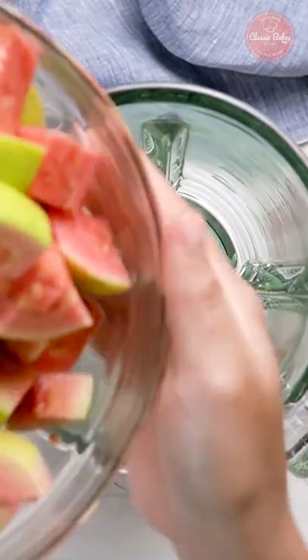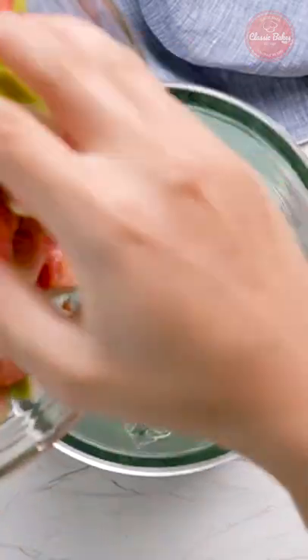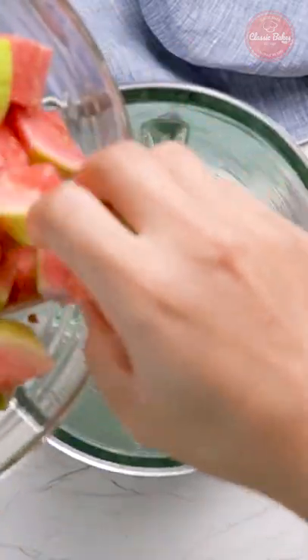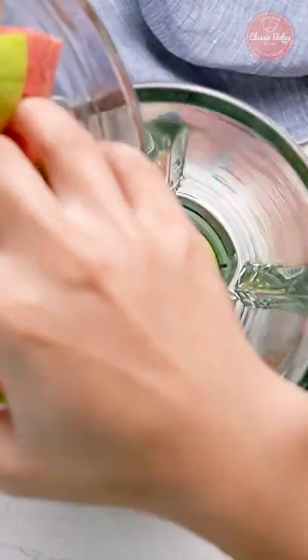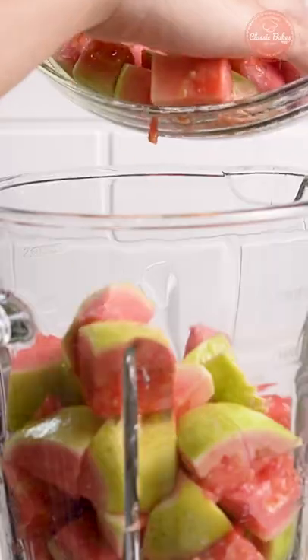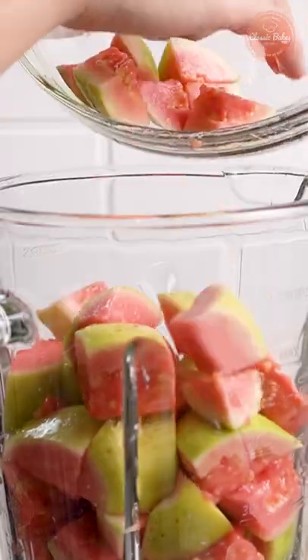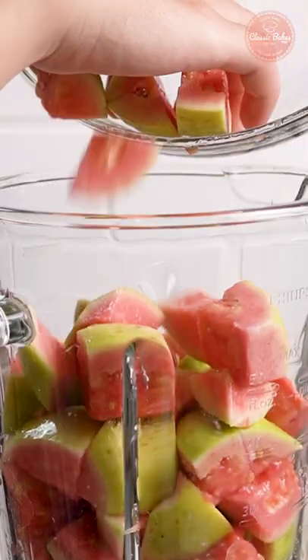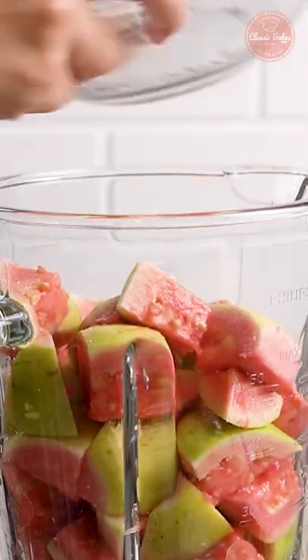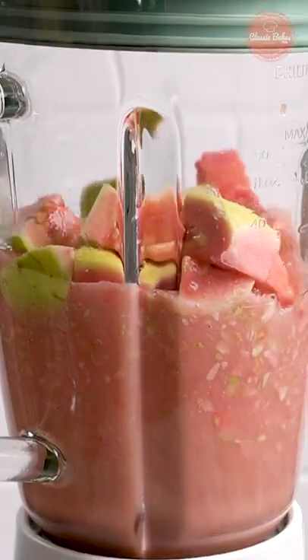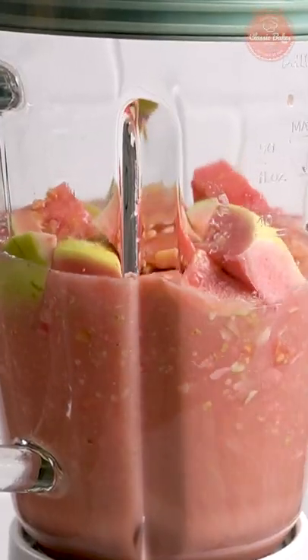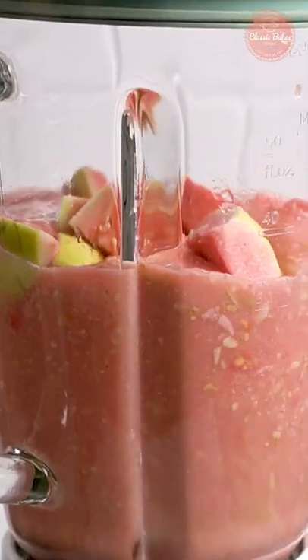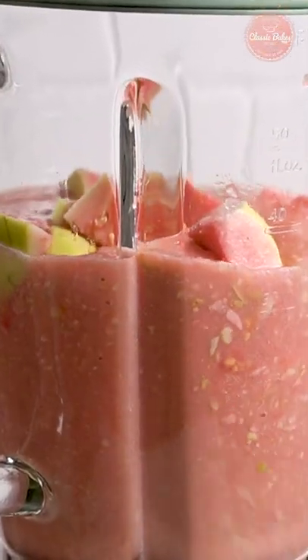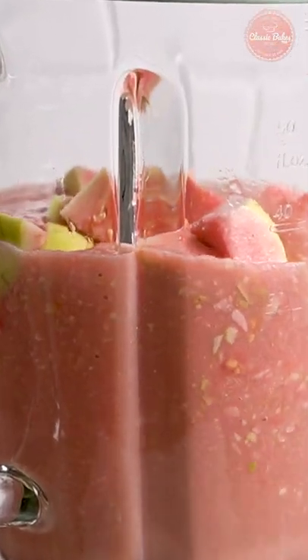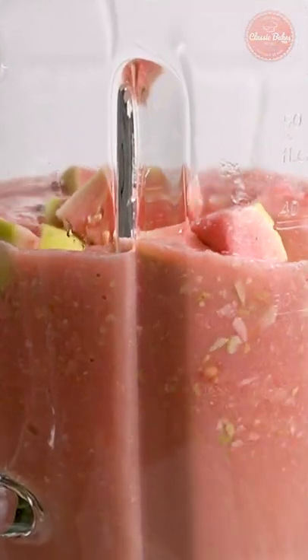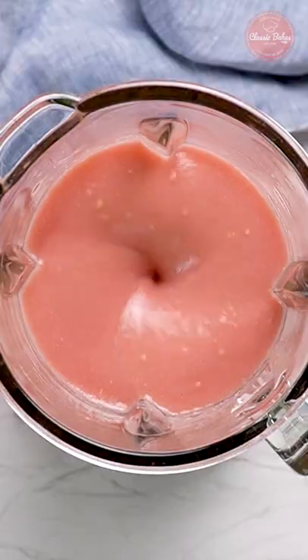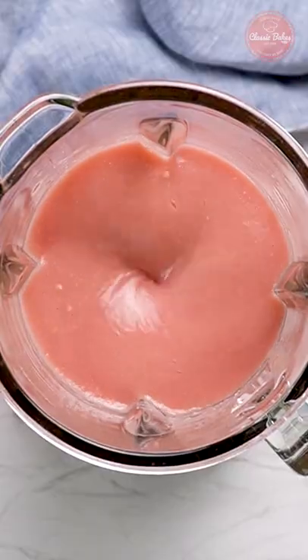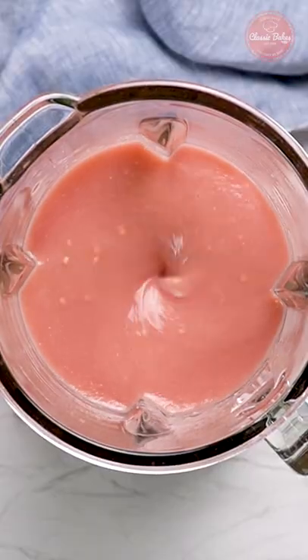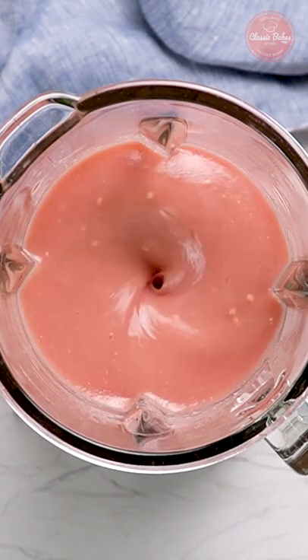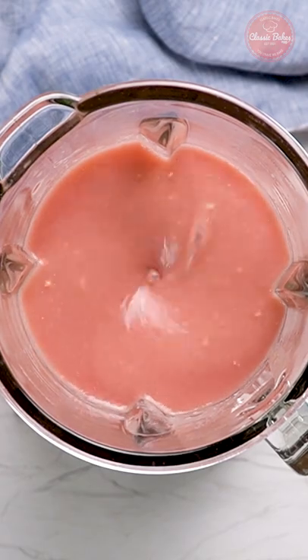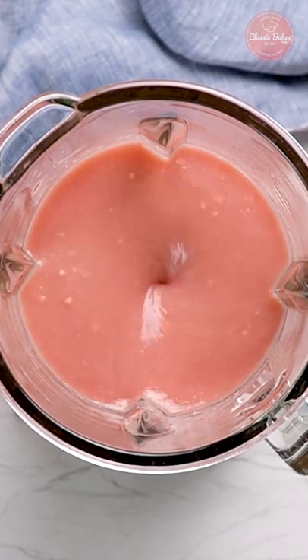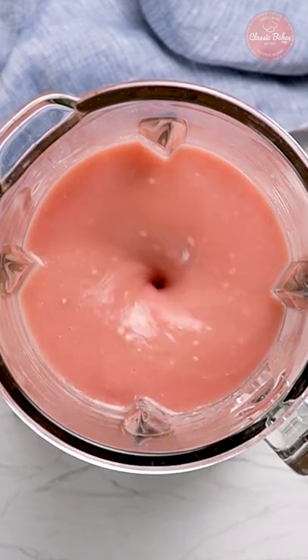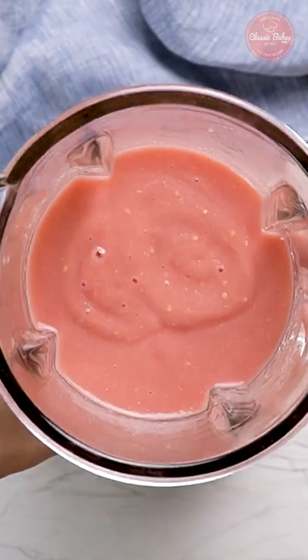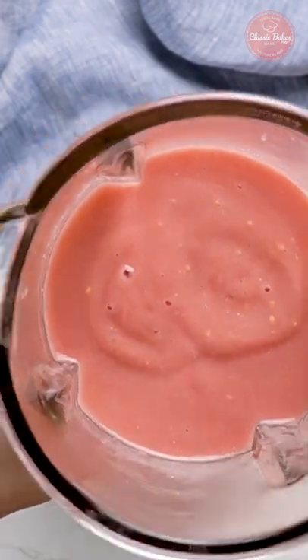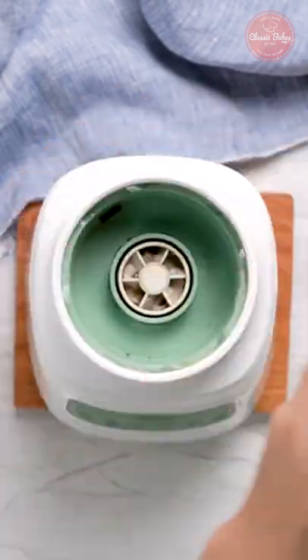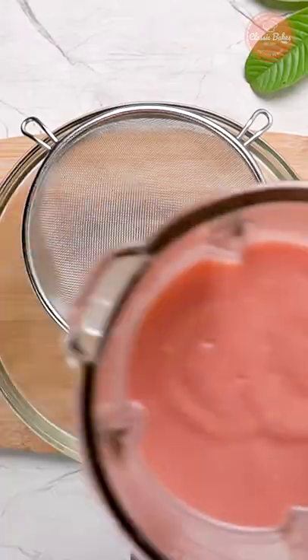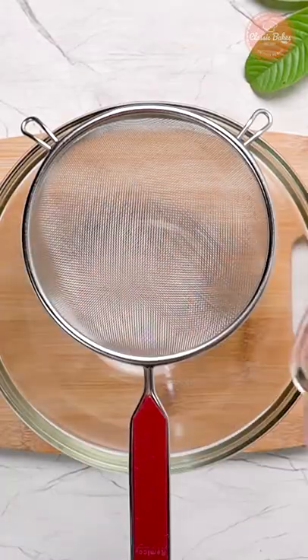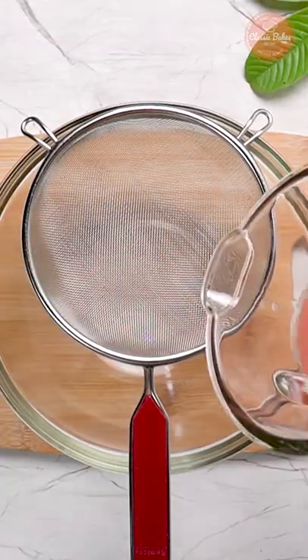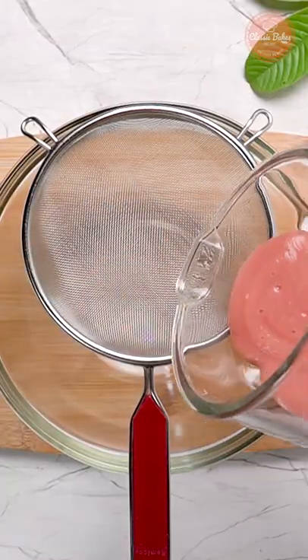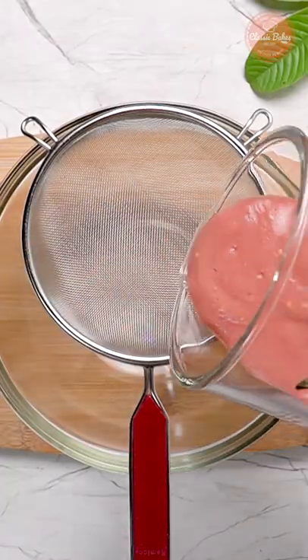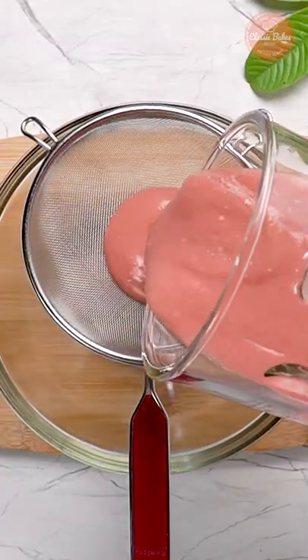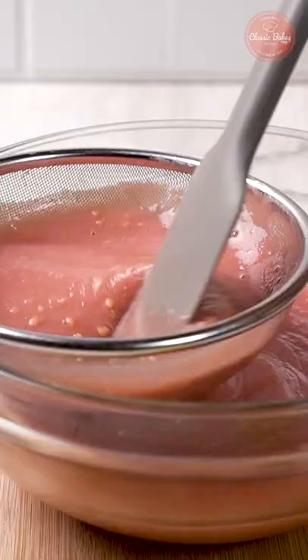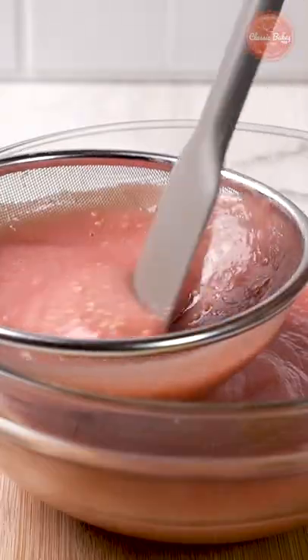Using a blender, puree the fruit at high speed. Next, strain the guava pulp to remove the seeds.